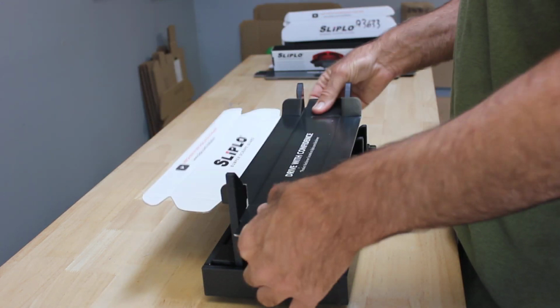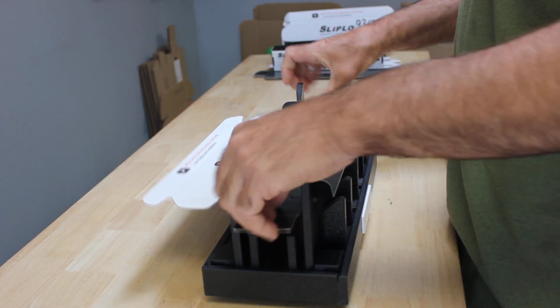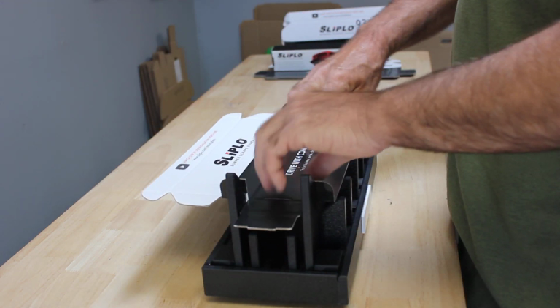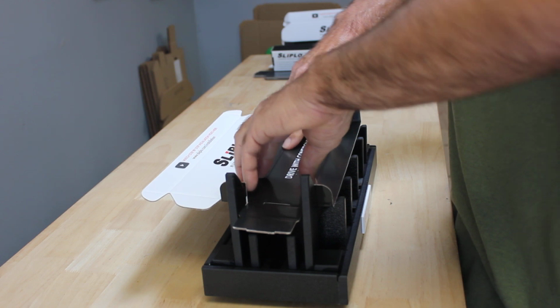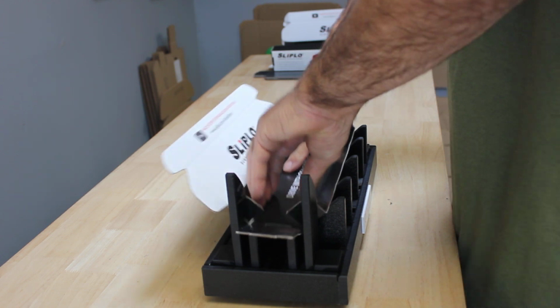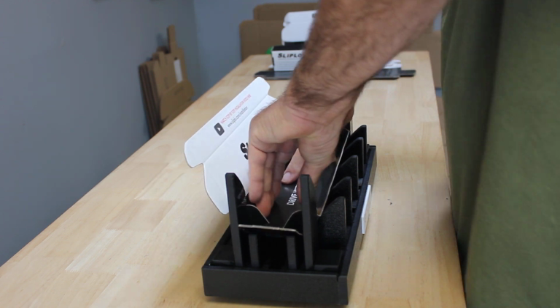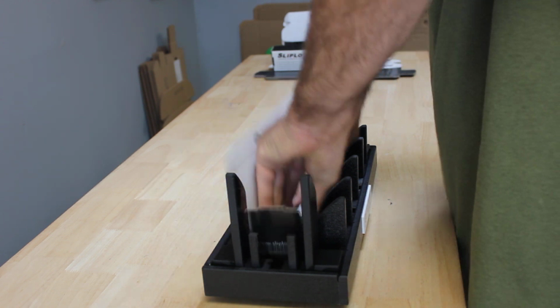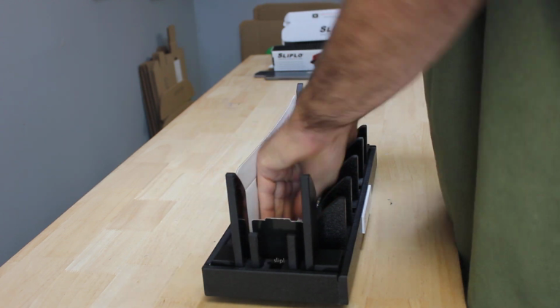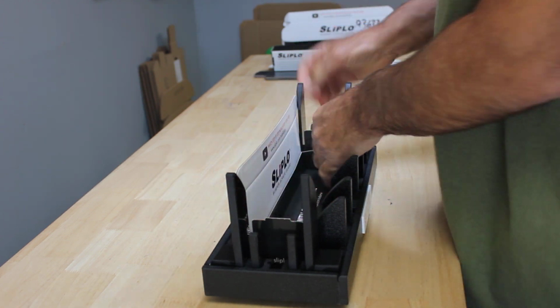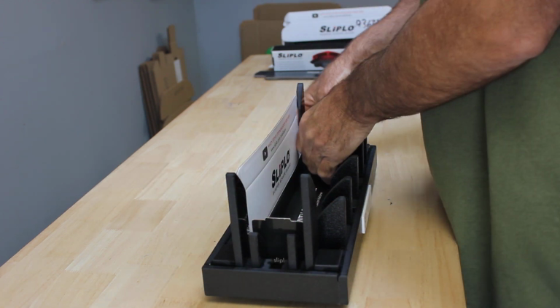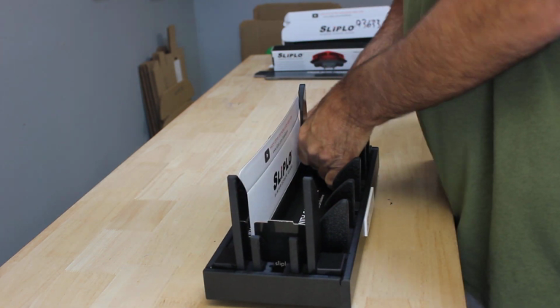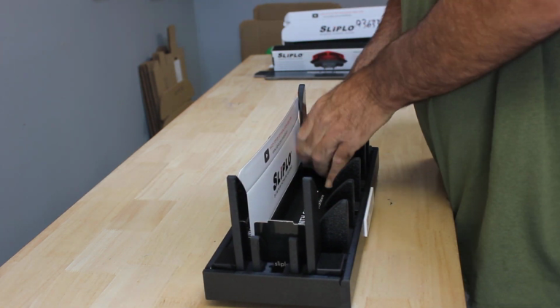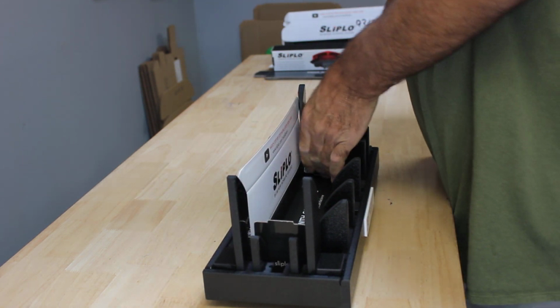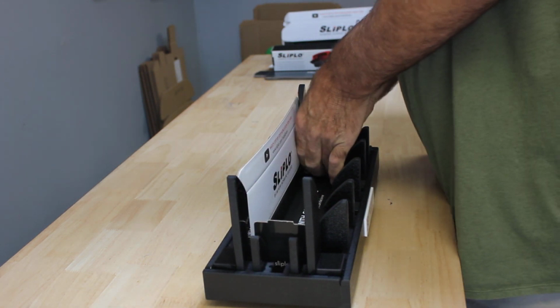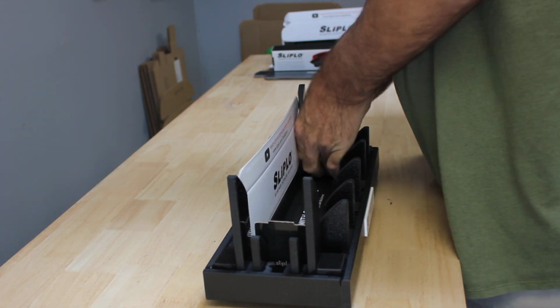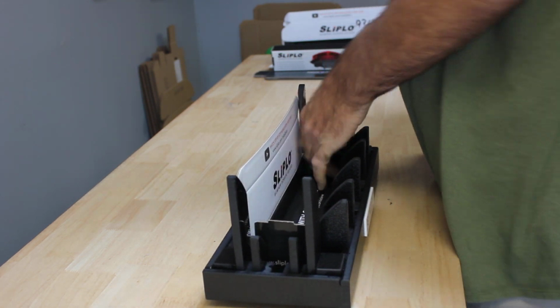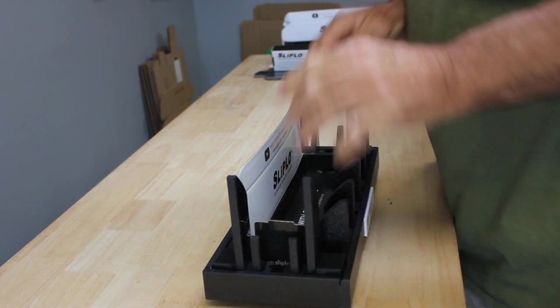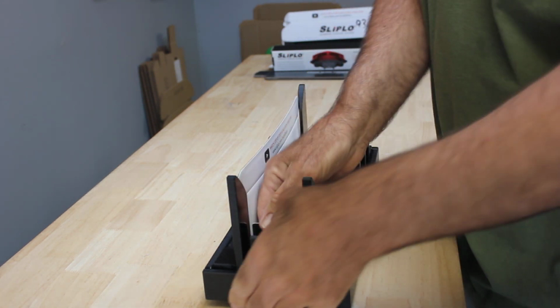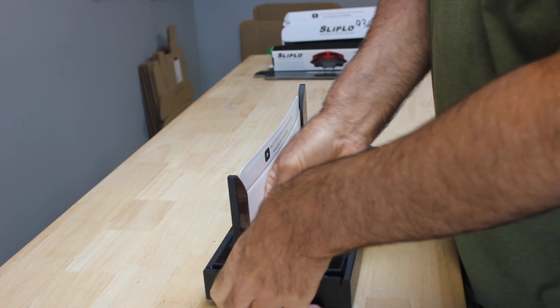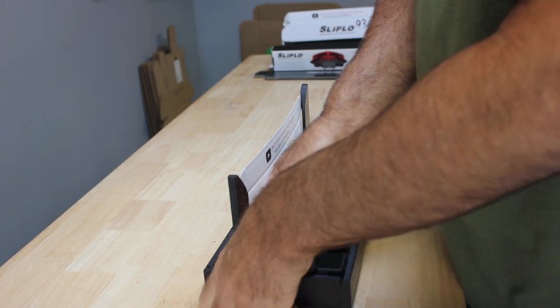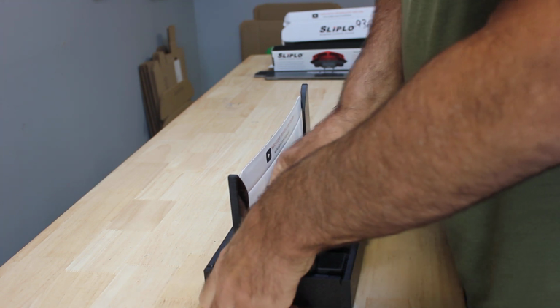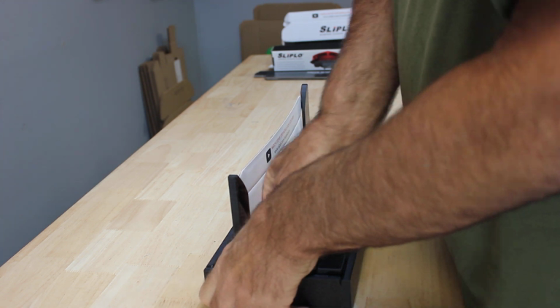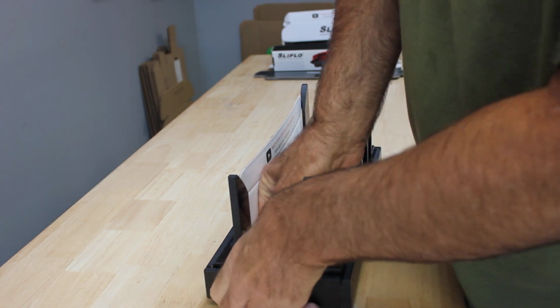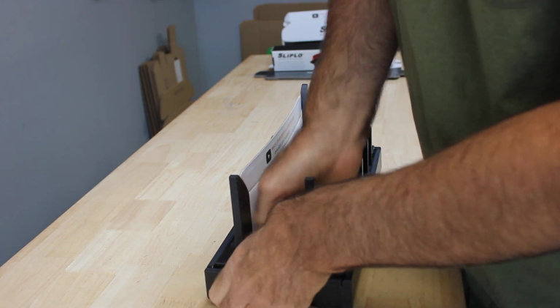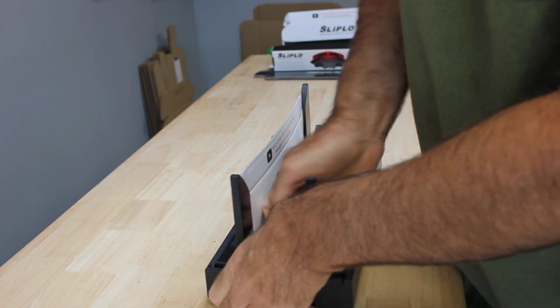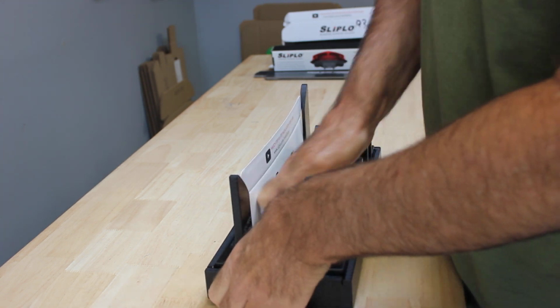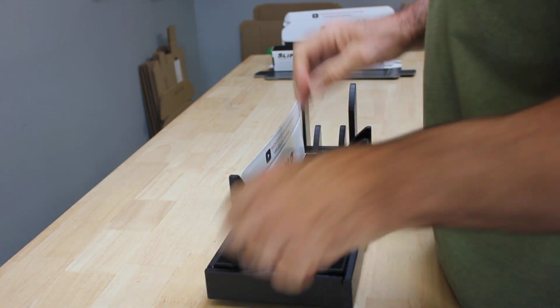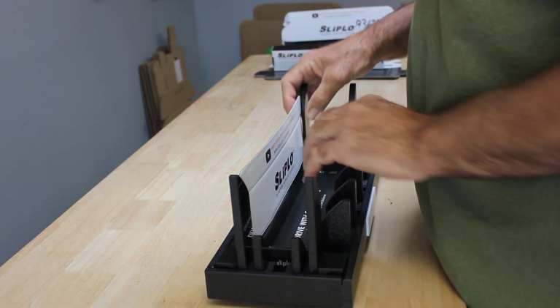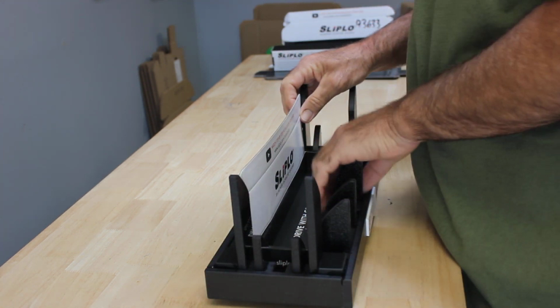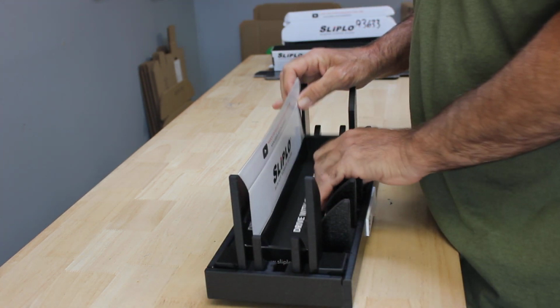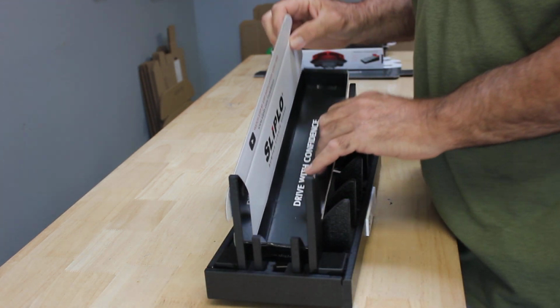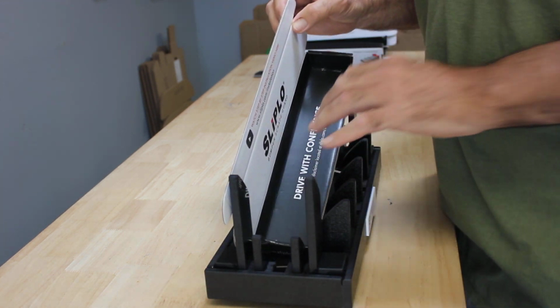Set it, press her down, make a couple of folds, then you have your completed box. There we go. Thank you very much.